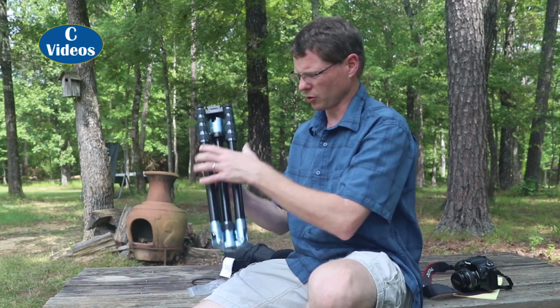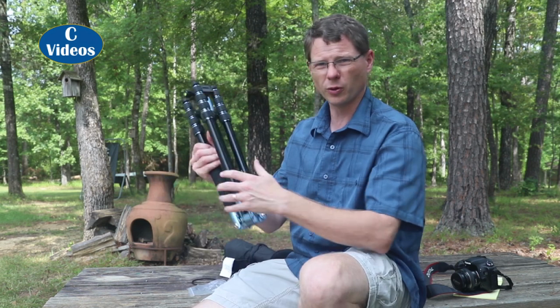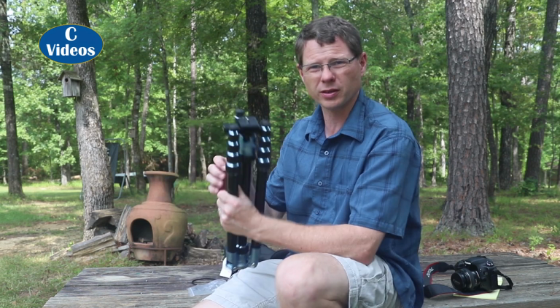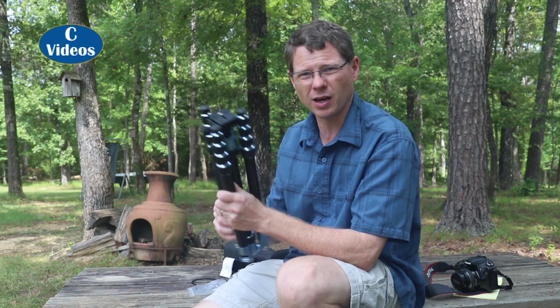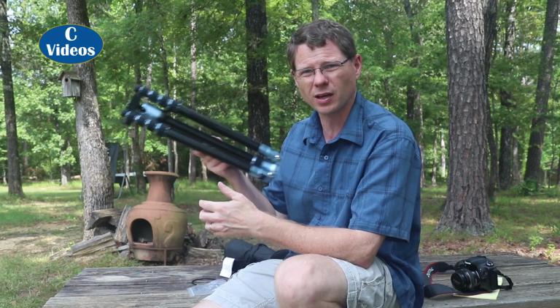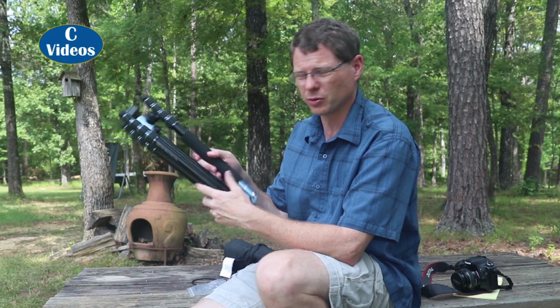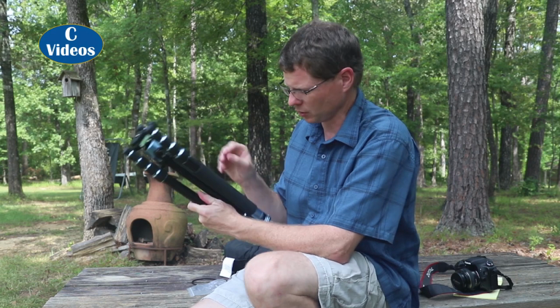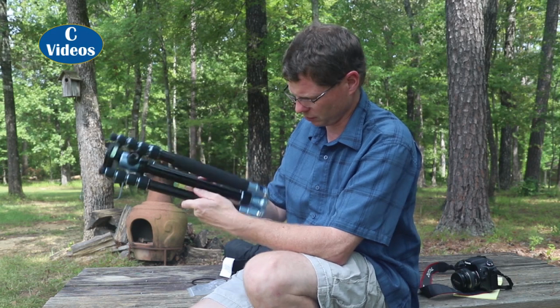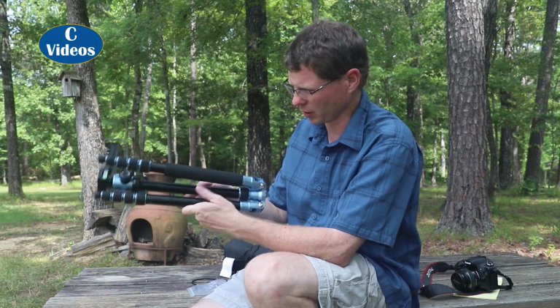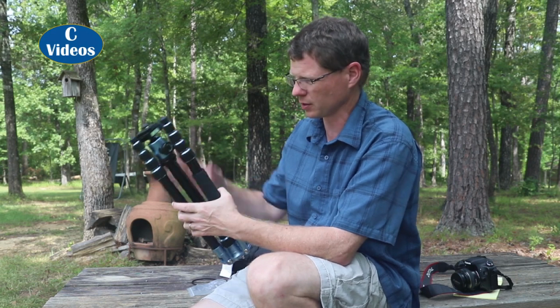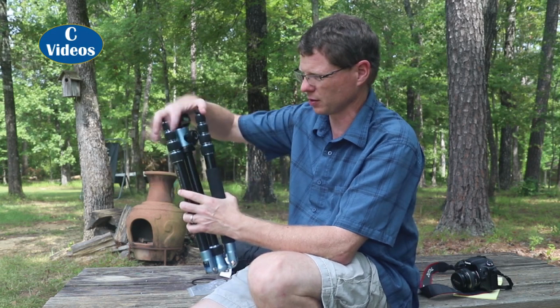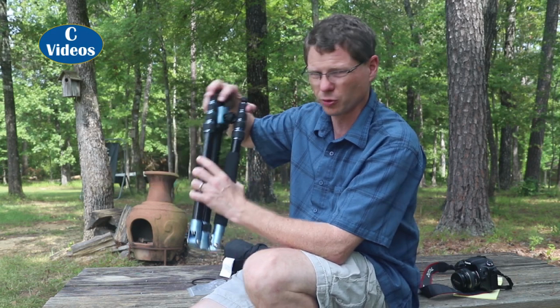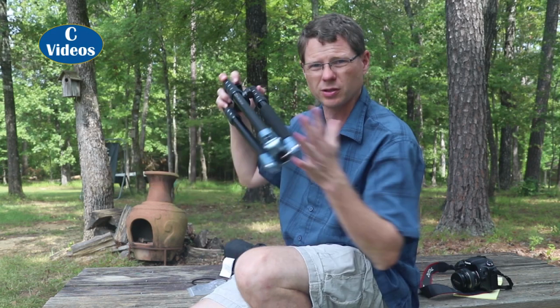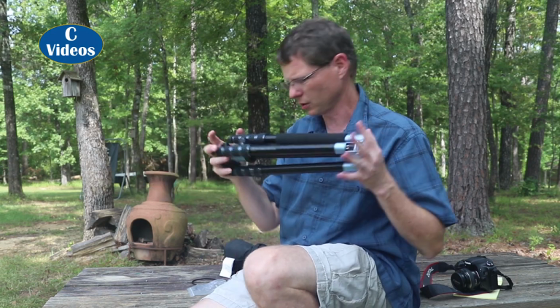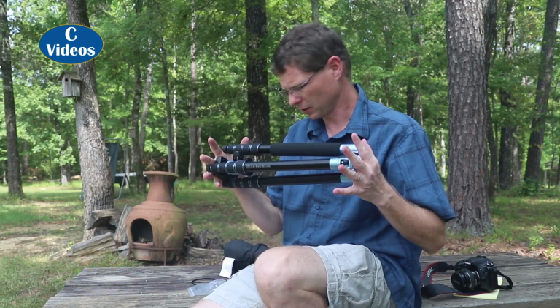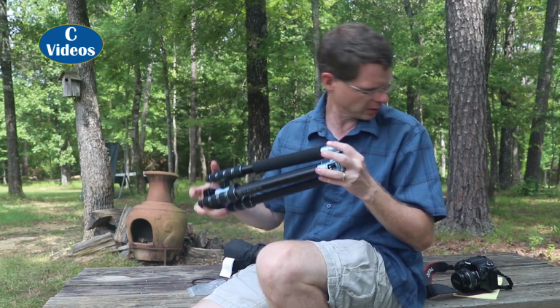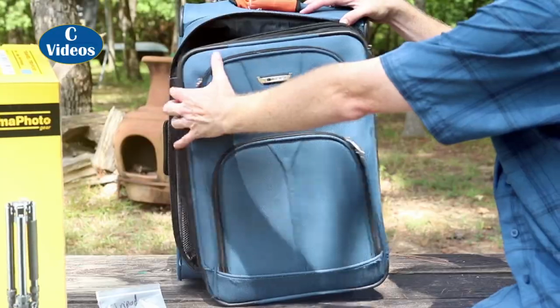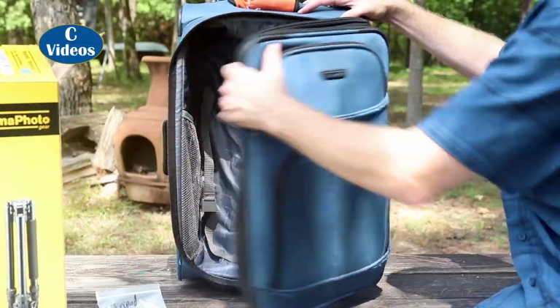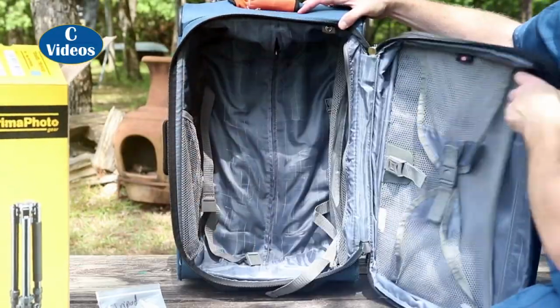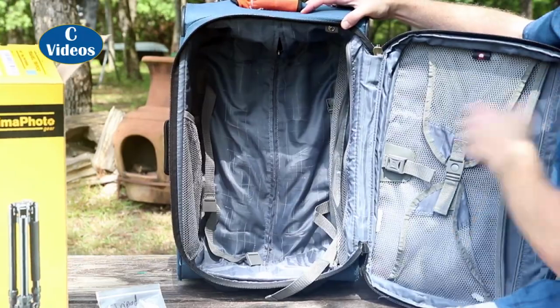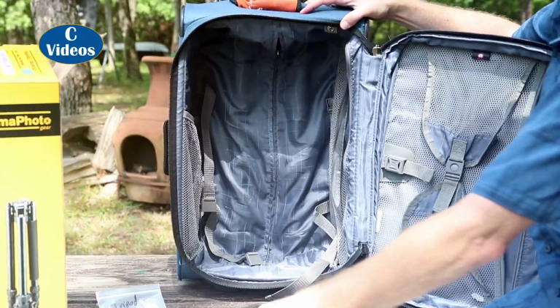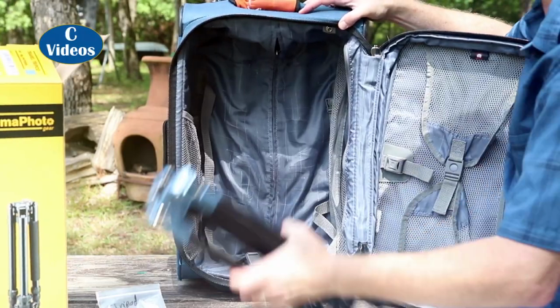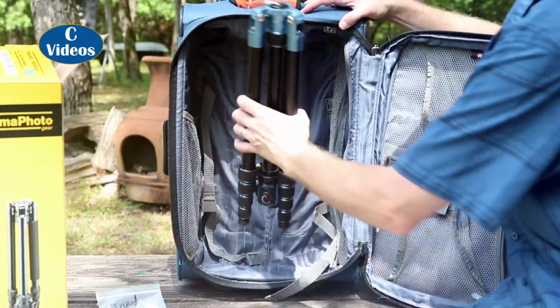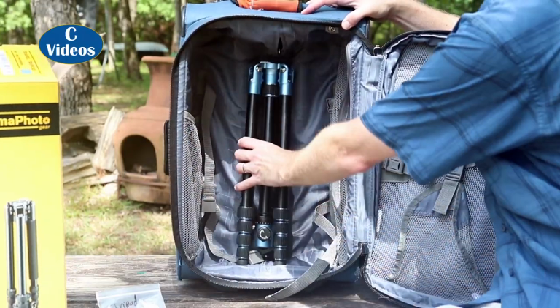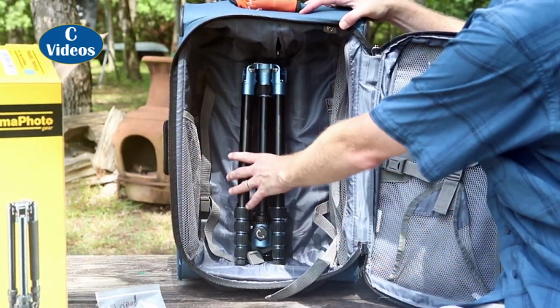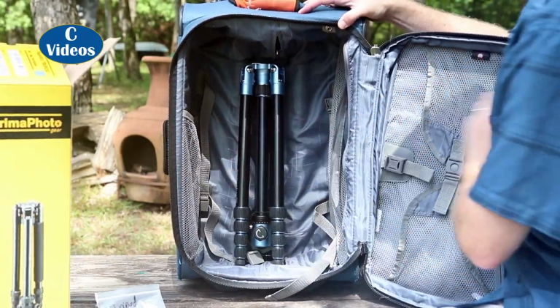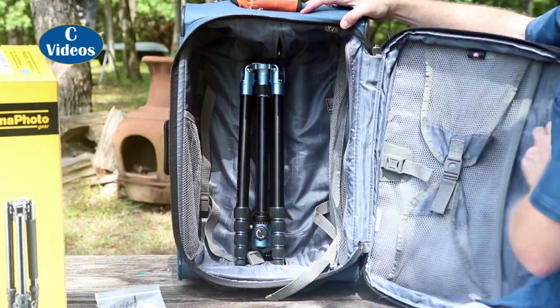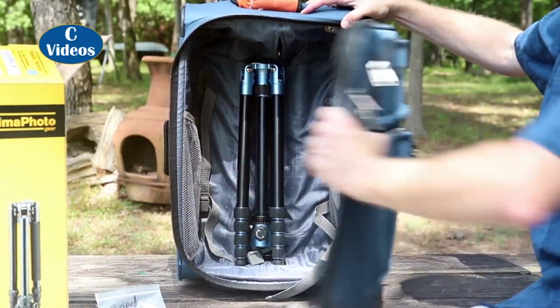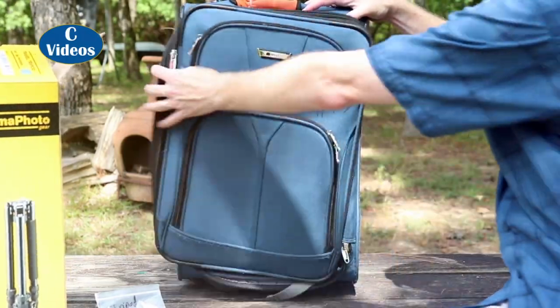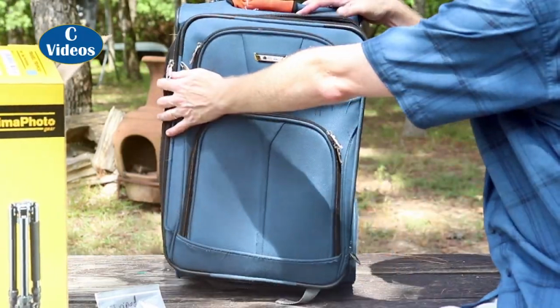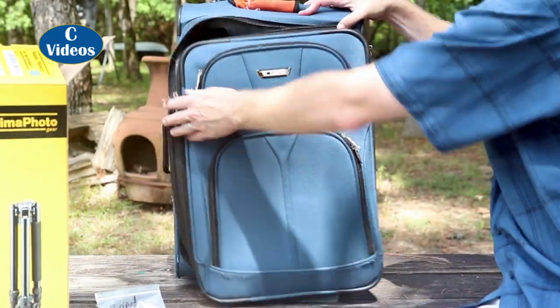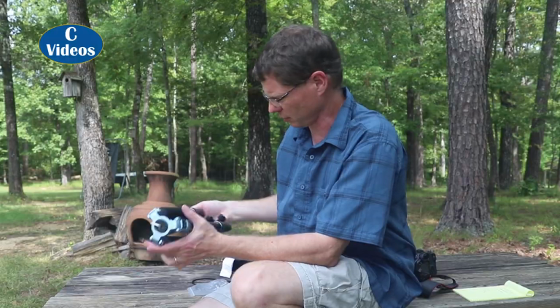So when you fold it like this — obviously not how you would use it — this gets it to the shortest distance, down to about 16 and a half inches closed. So this will fit into a carry-on suitcase.